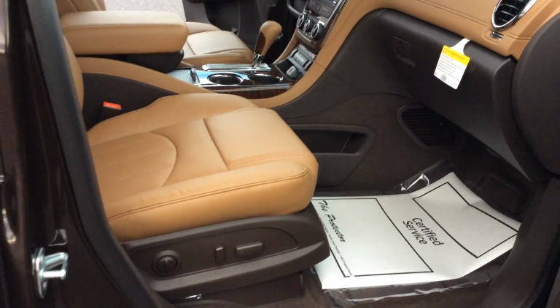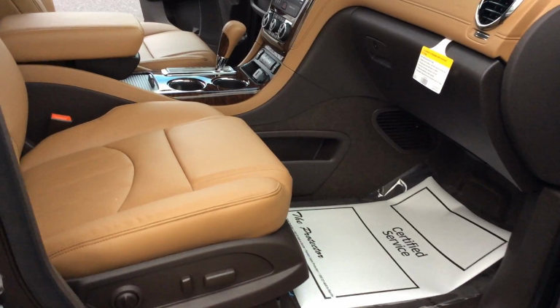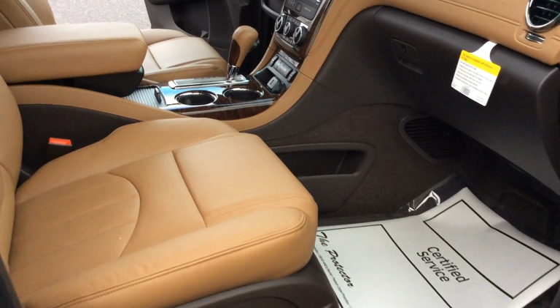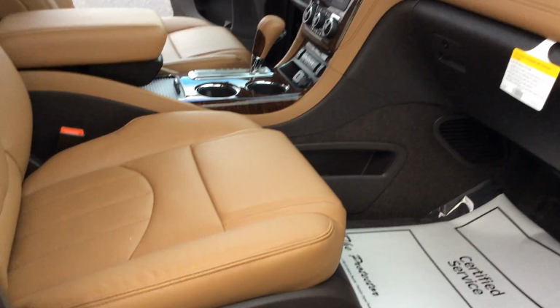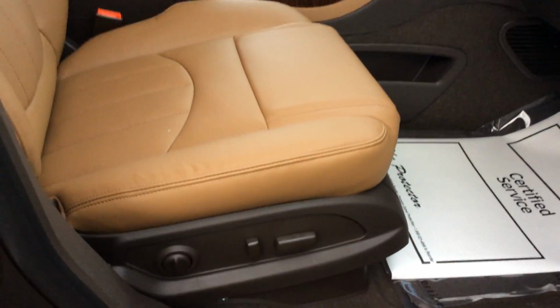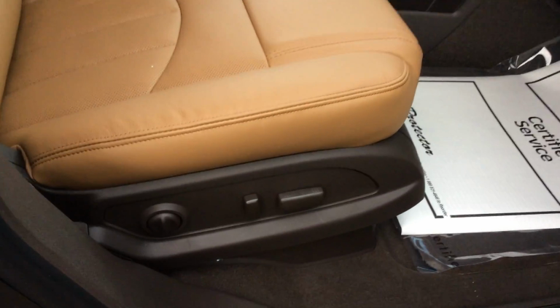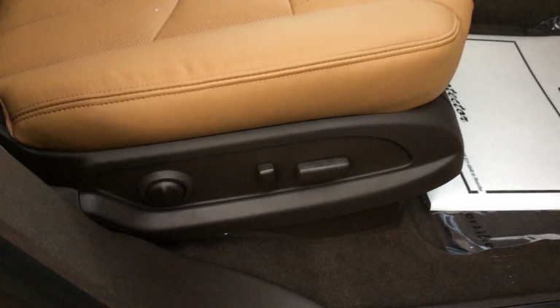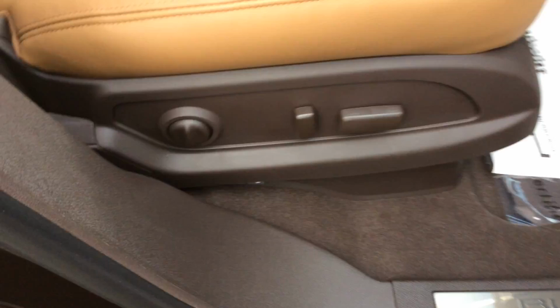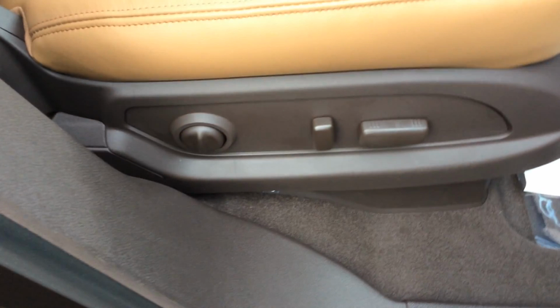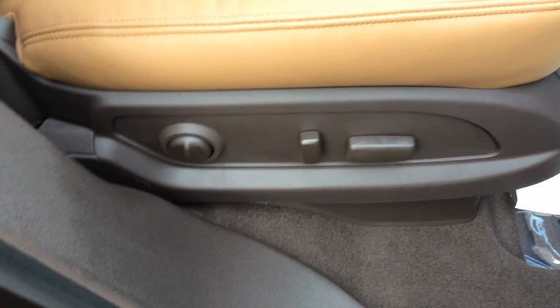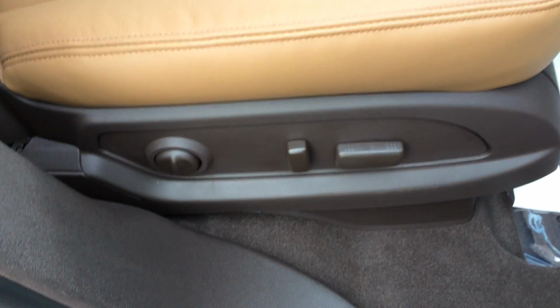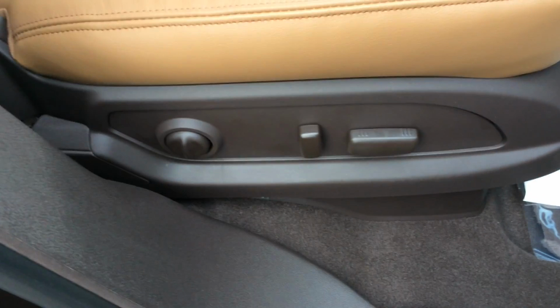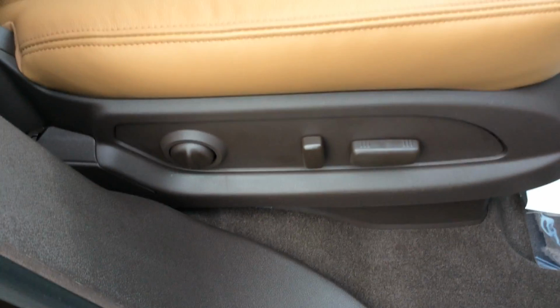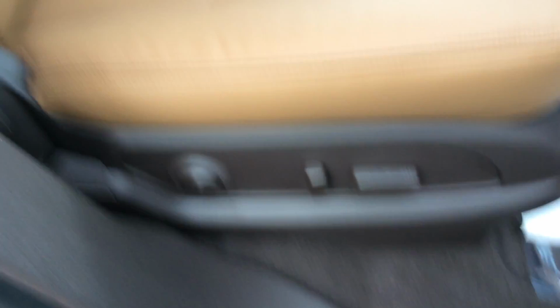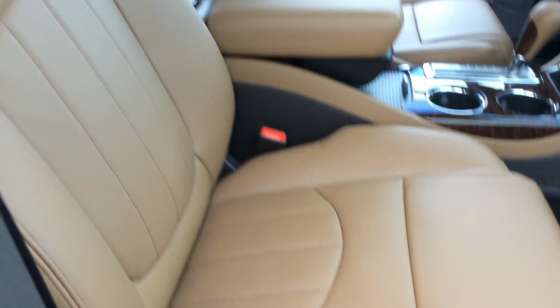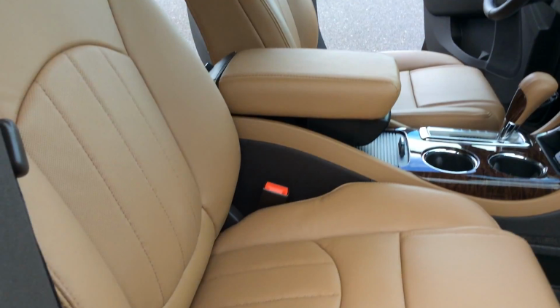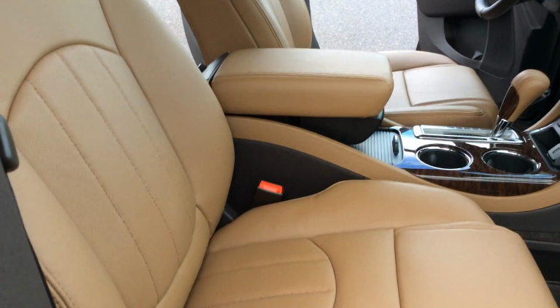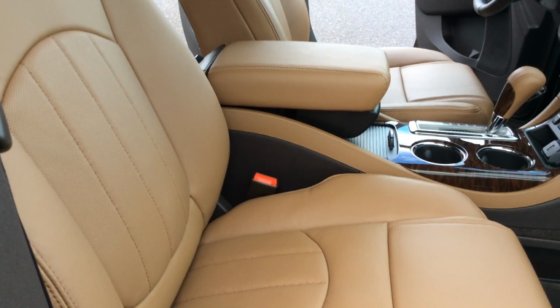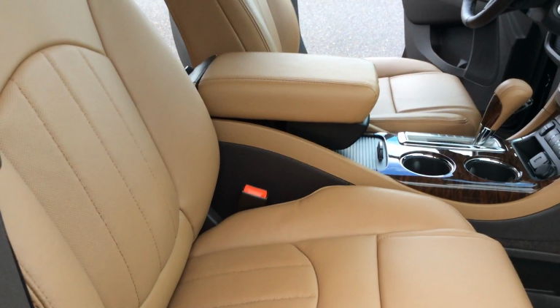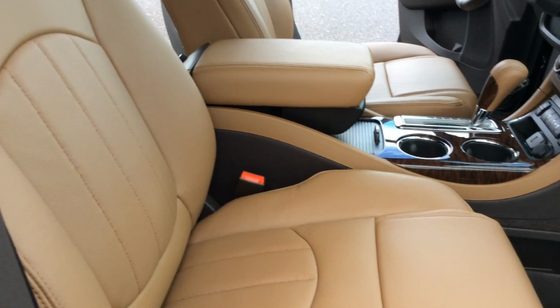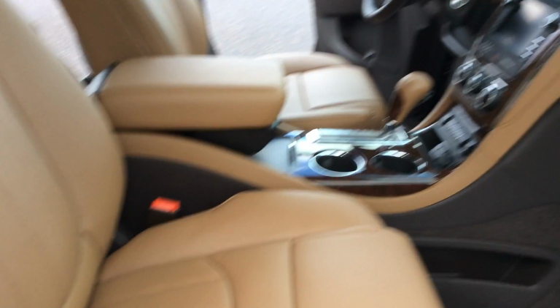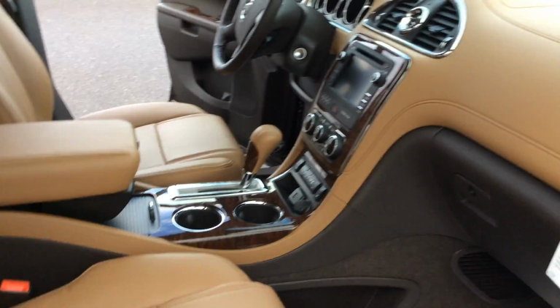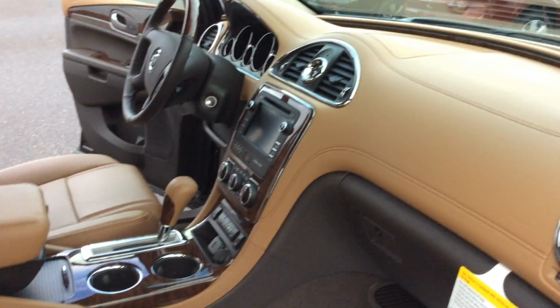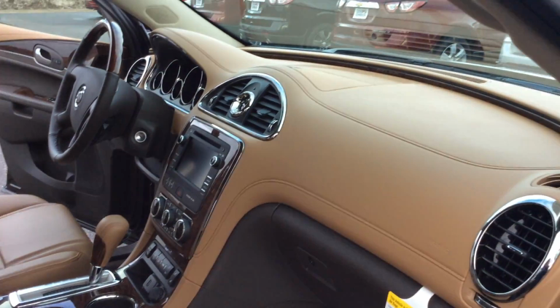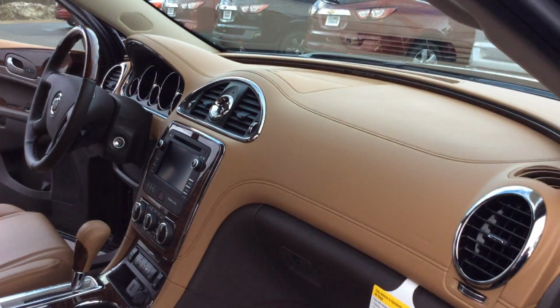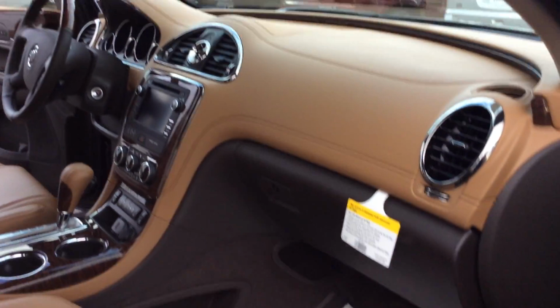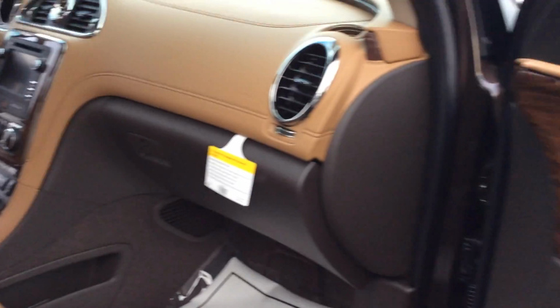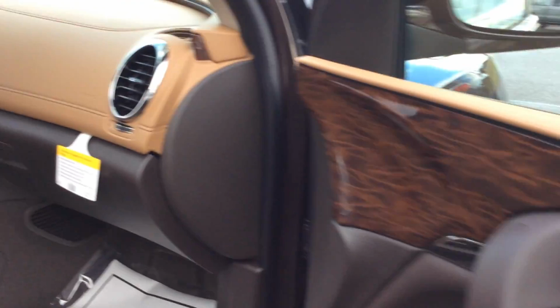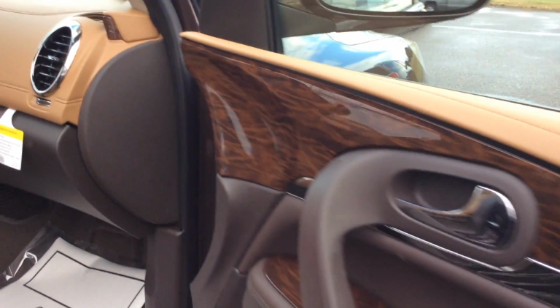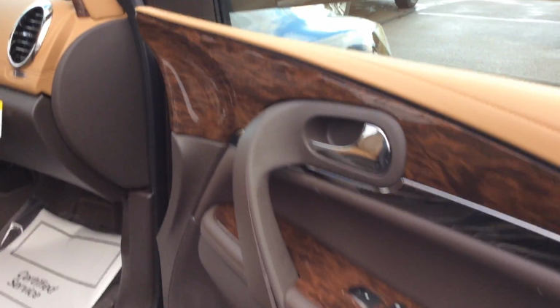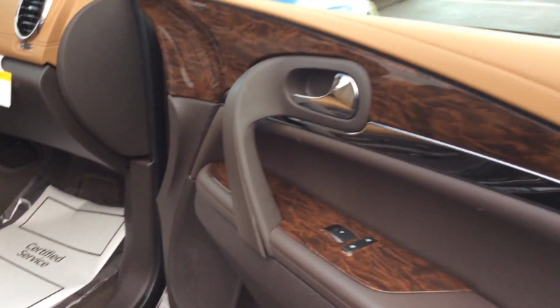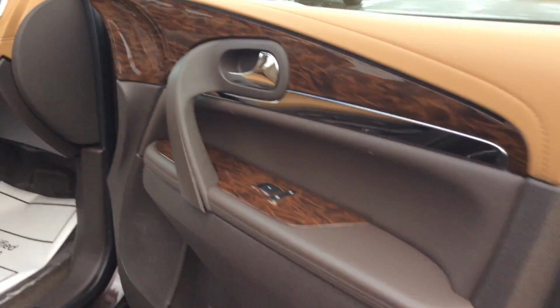As we go into the passenger side of the vehicle here, you'll see that you do have a fully powered seat. It does have the Chocolatino color on the inside all the way up to the dash there, and of course the wood grain on the doors.